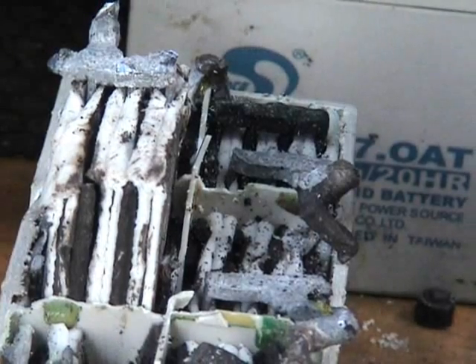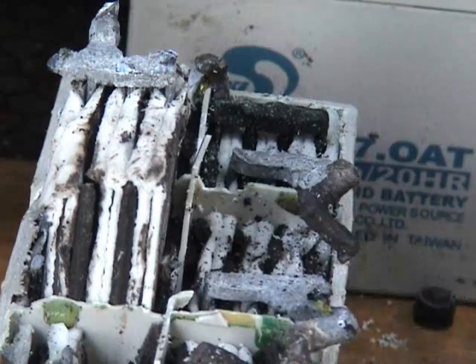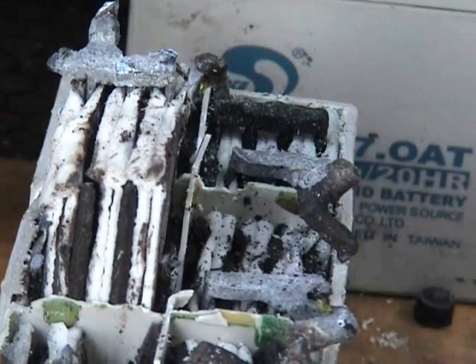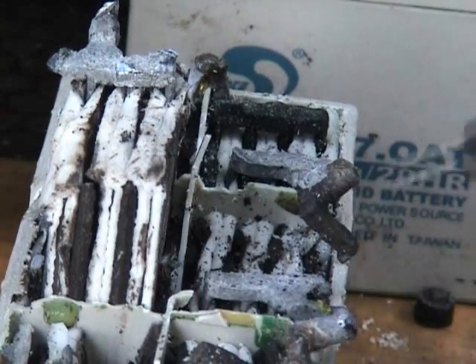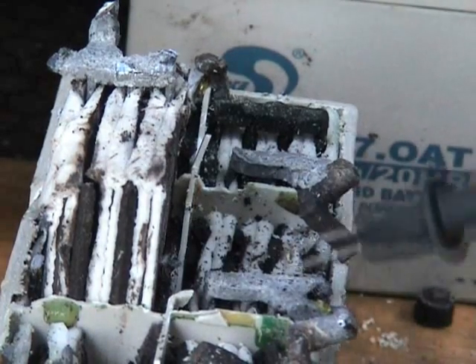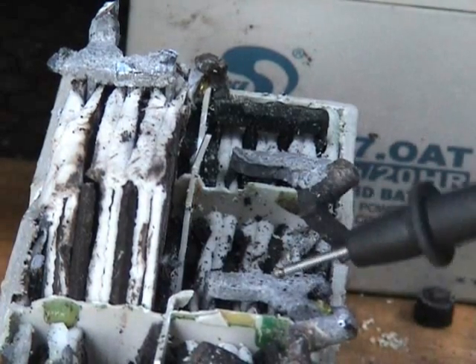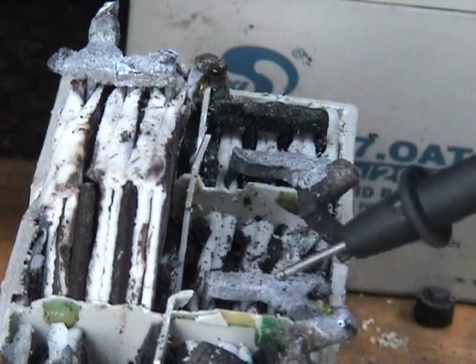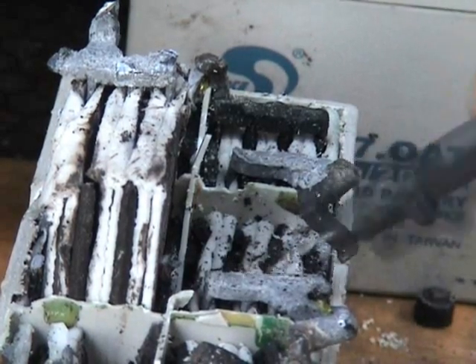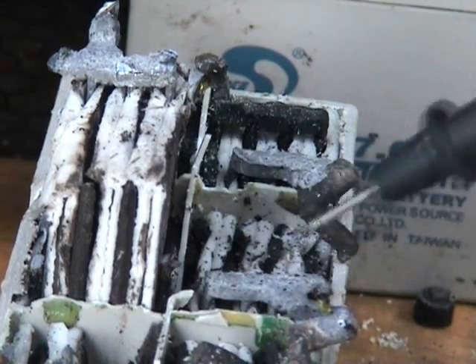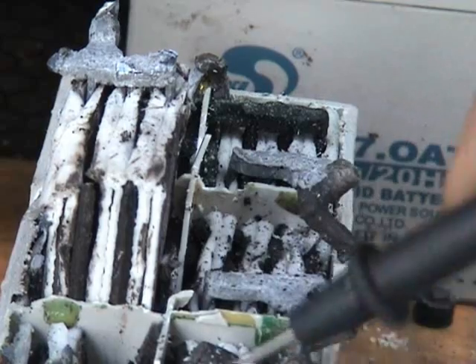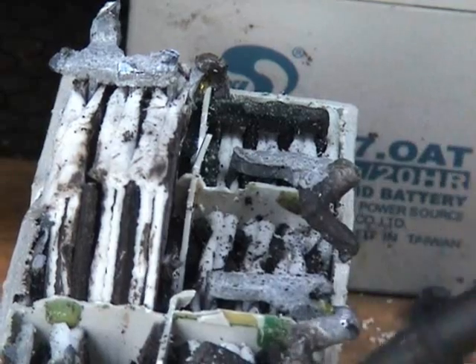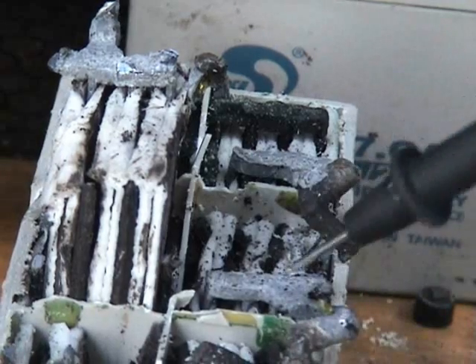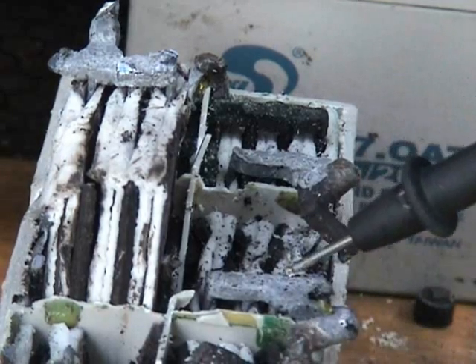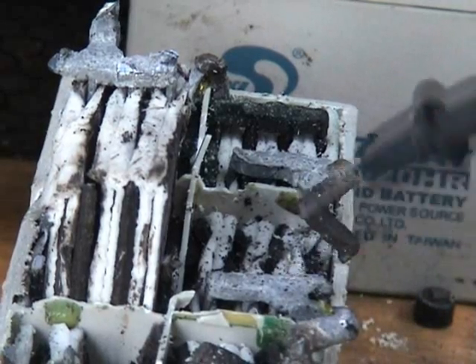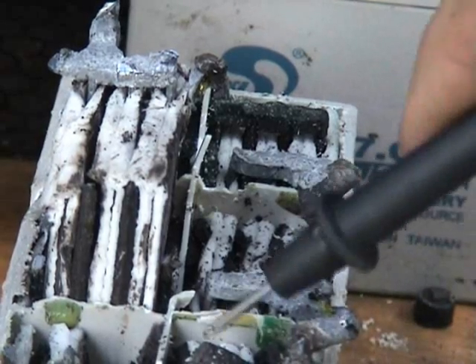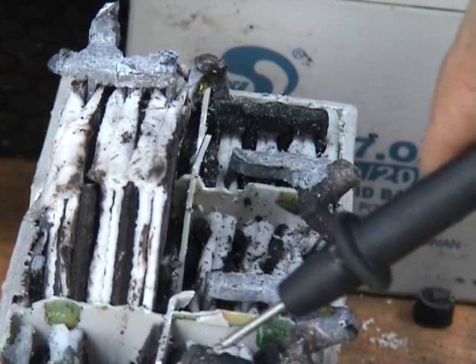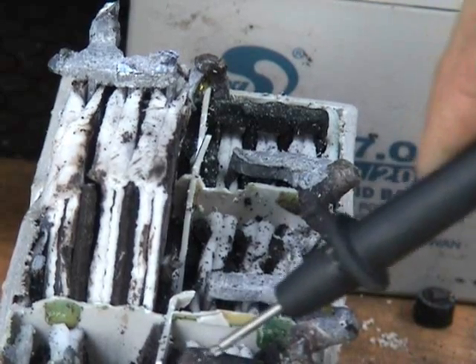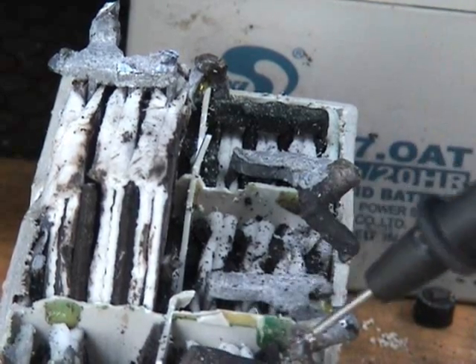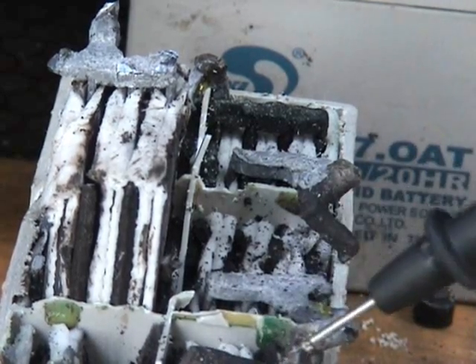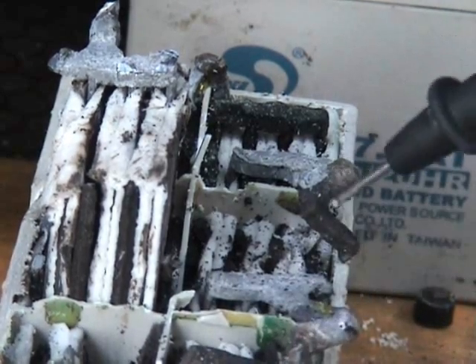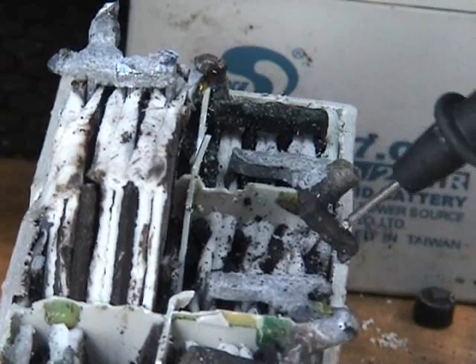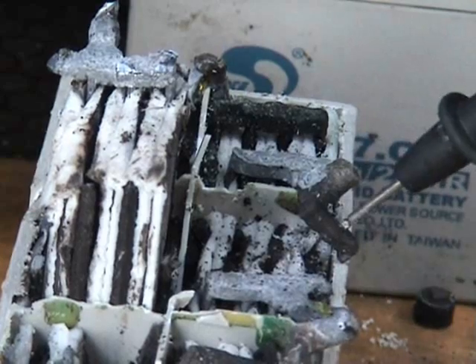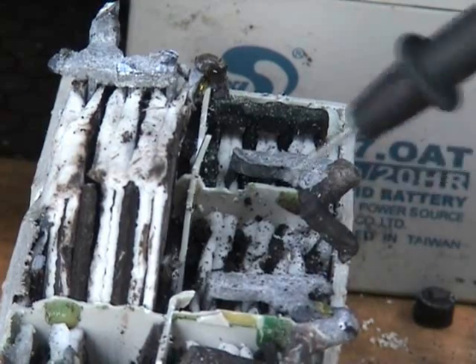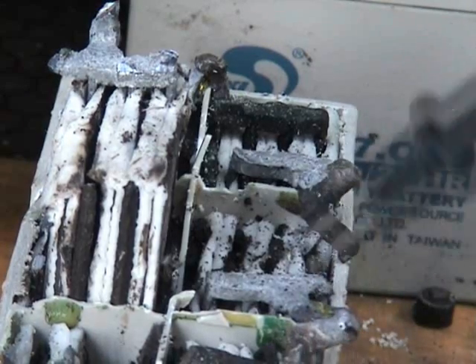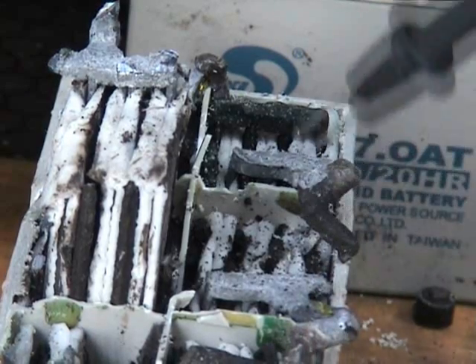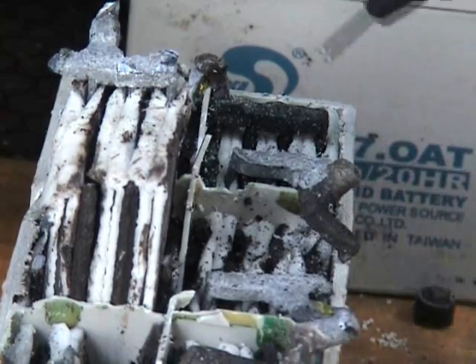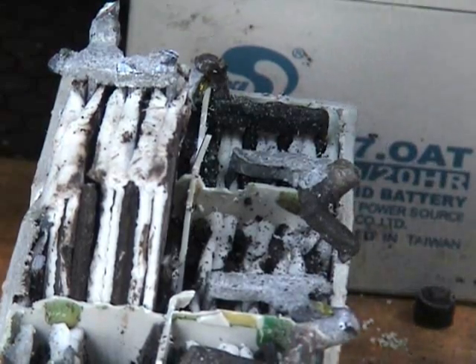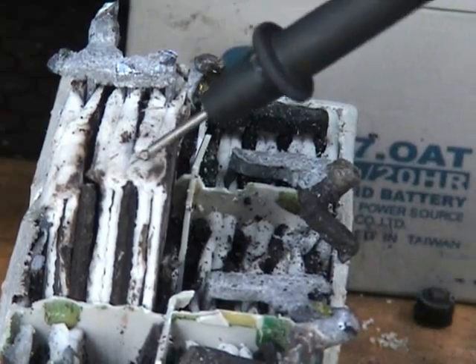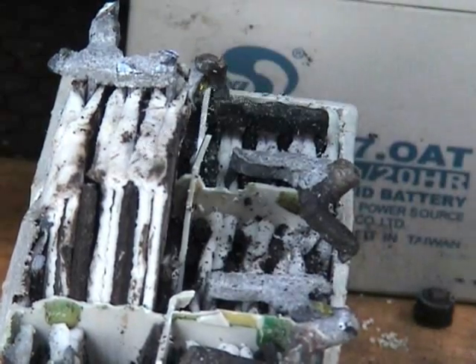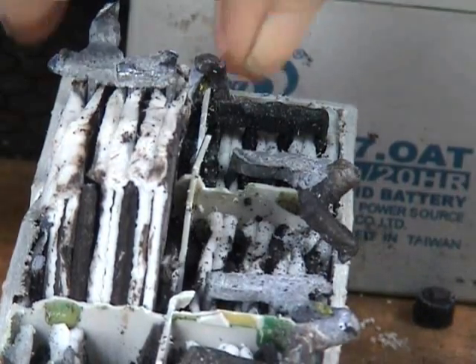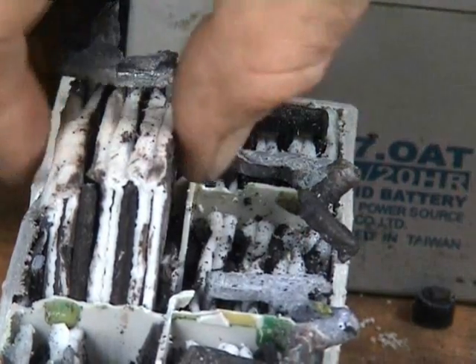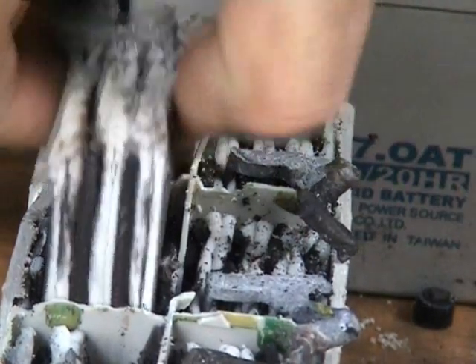You can clearly see the grey-colored plates, which are usually the negatives, and the black or dark brown colored ones are the positive sides of the cells. So these are all wired up in series. You can pull them out.